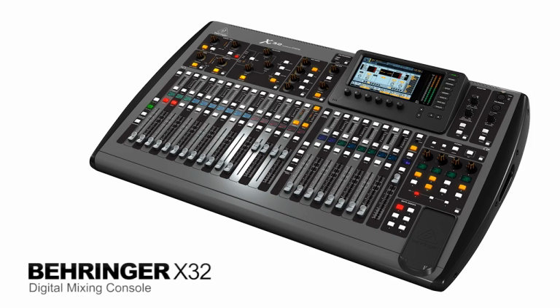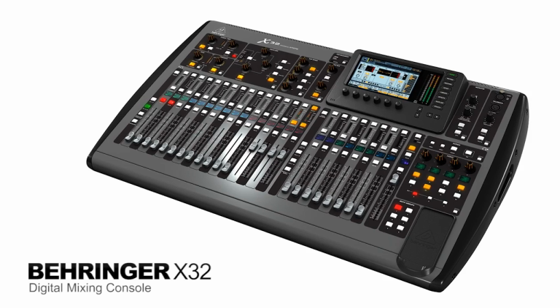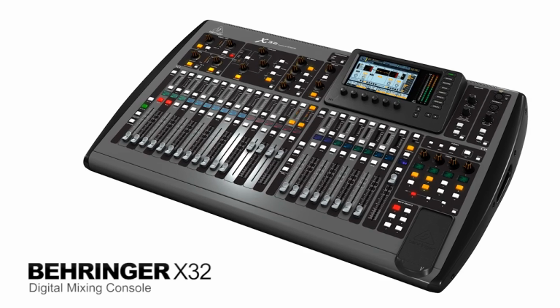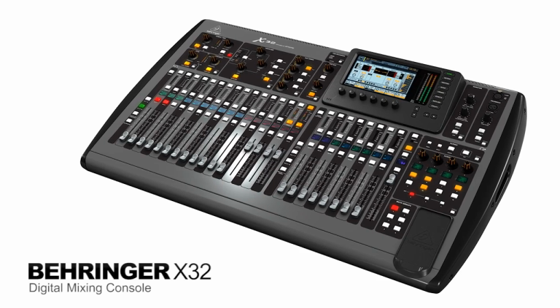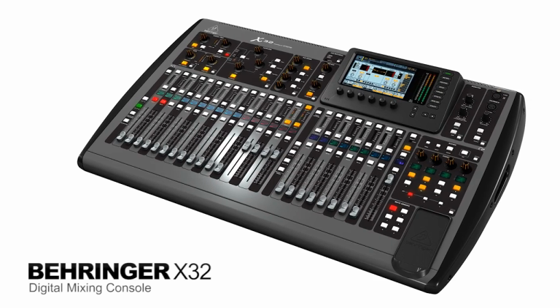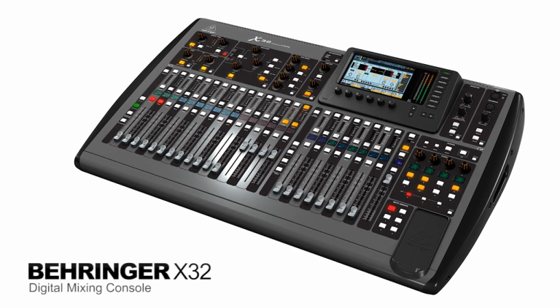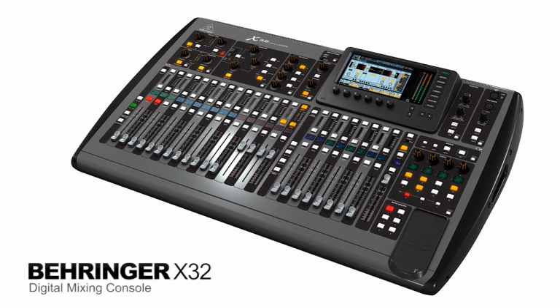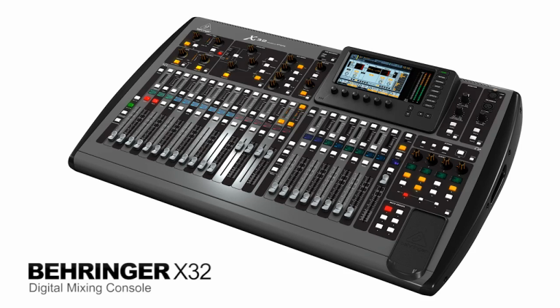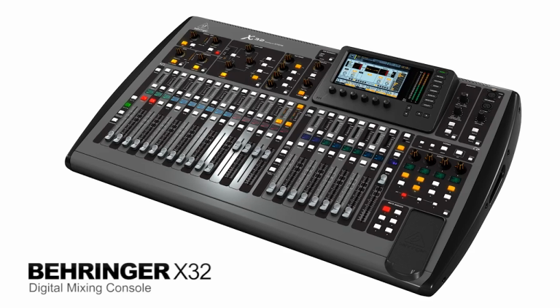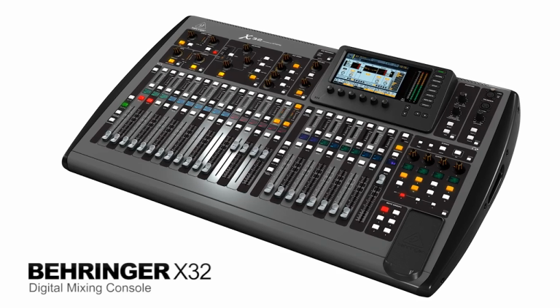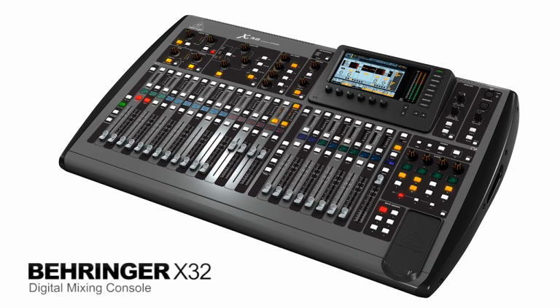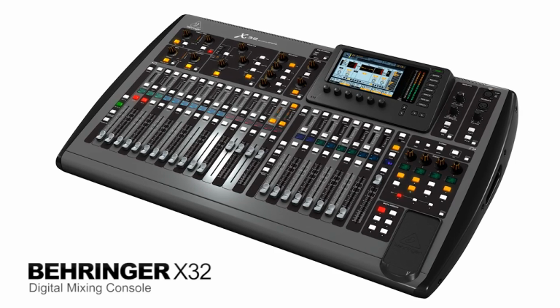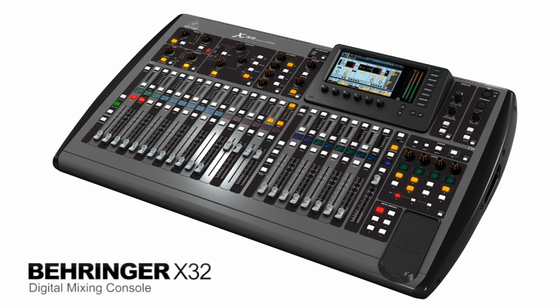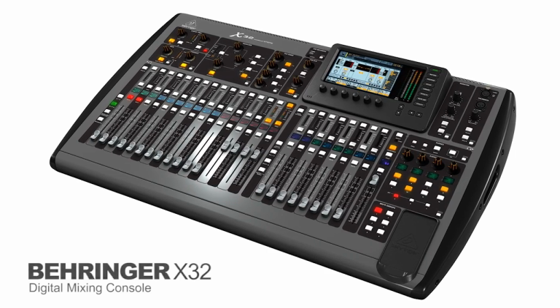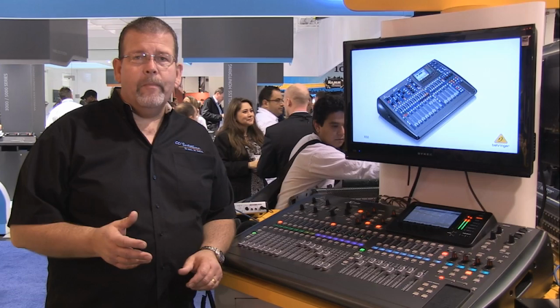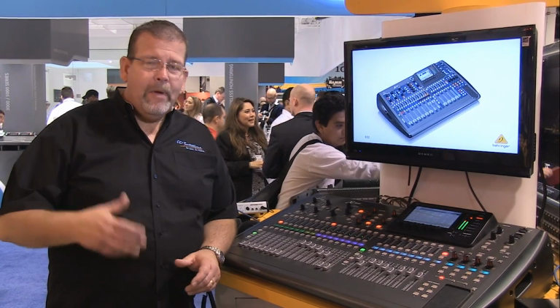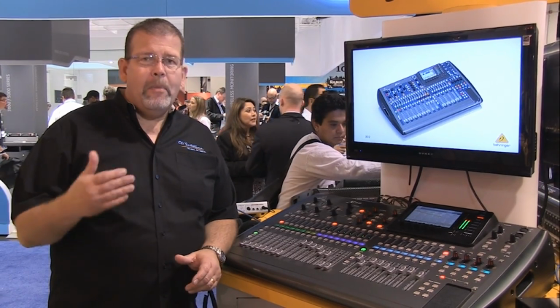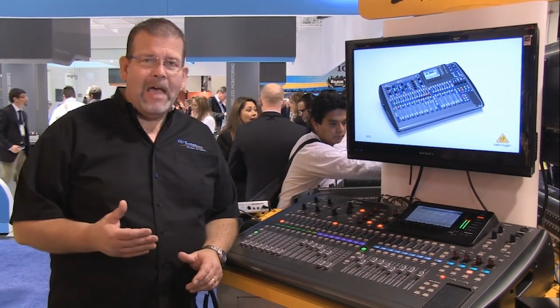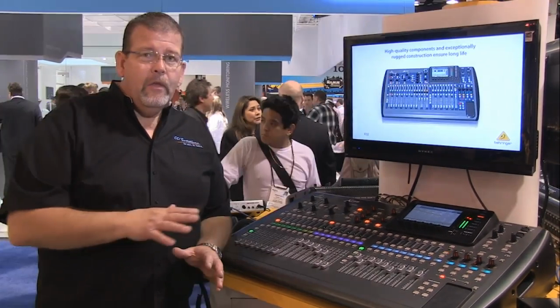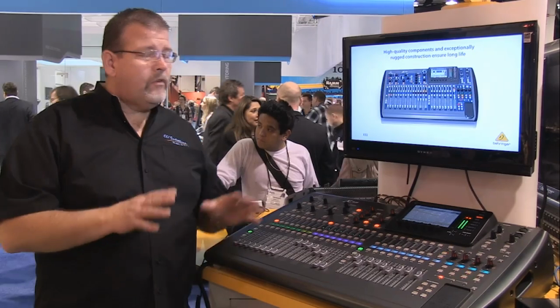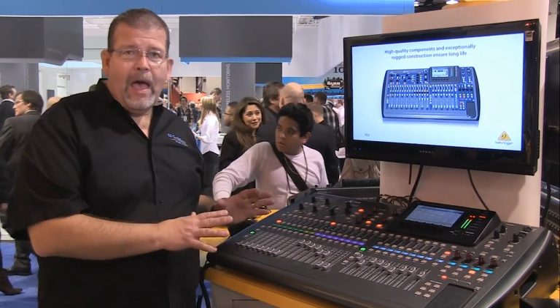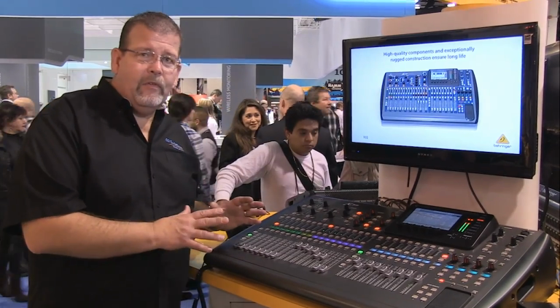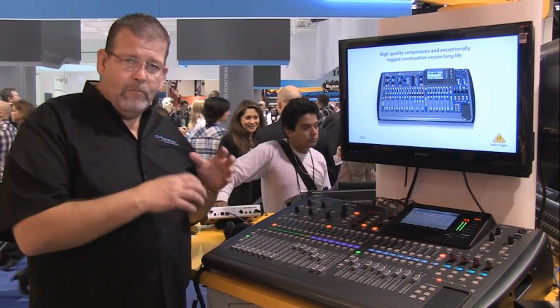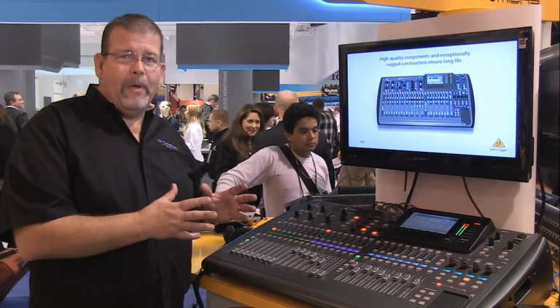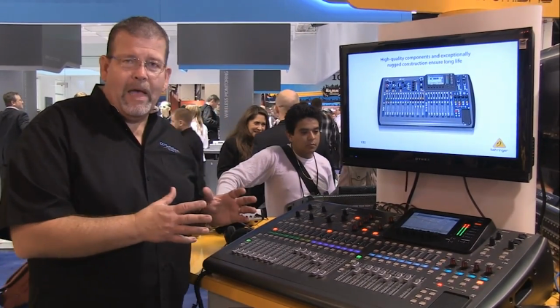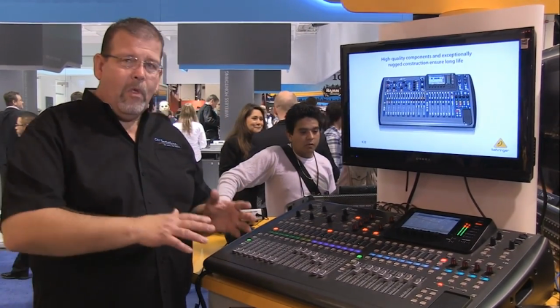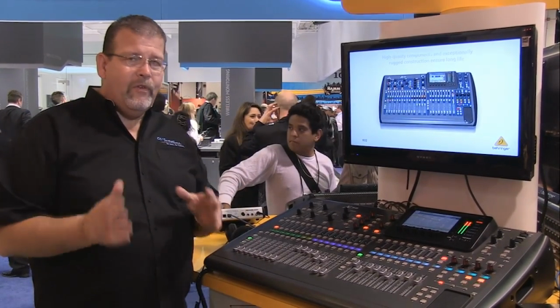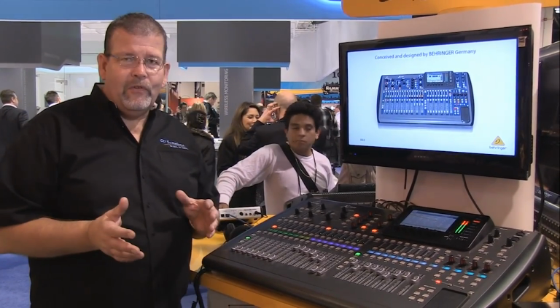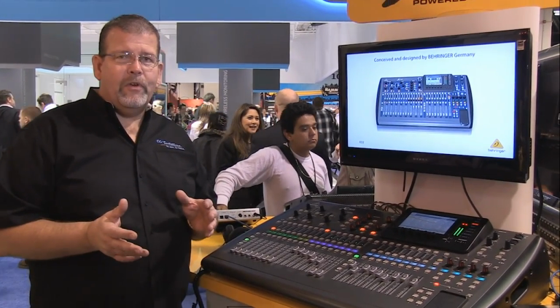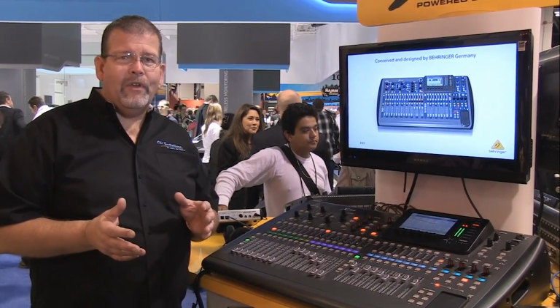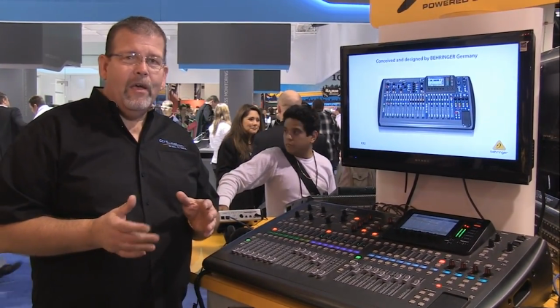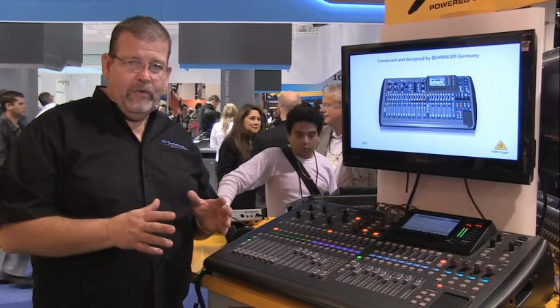We're talking about Behringer's new X32 digital mixing console. This mixing console has been in development for over a year. Behringer bought Midas, so what you've got is the brain power of Midas along with the efficiency of production of Behringer.